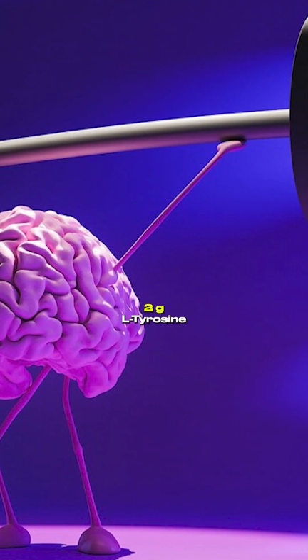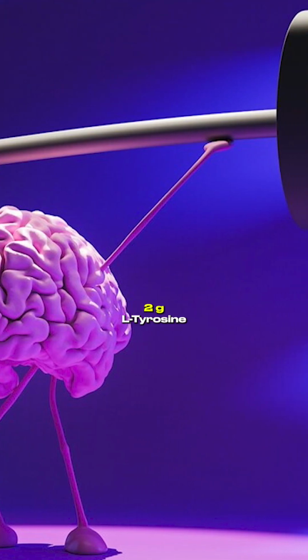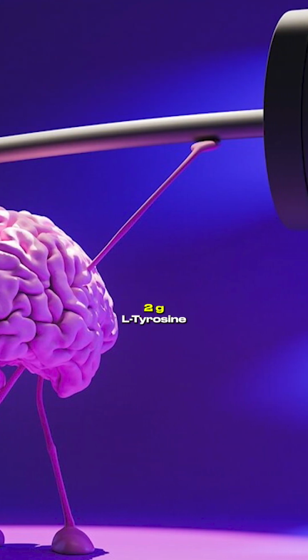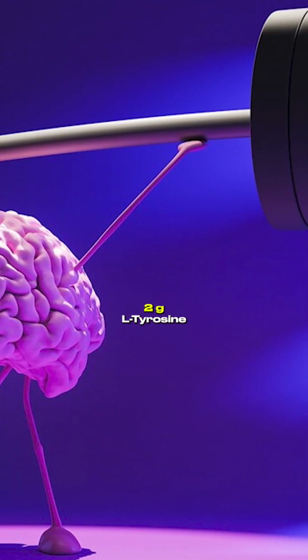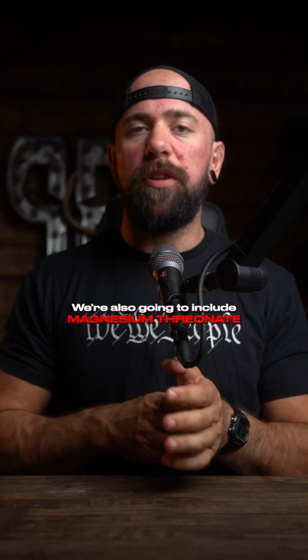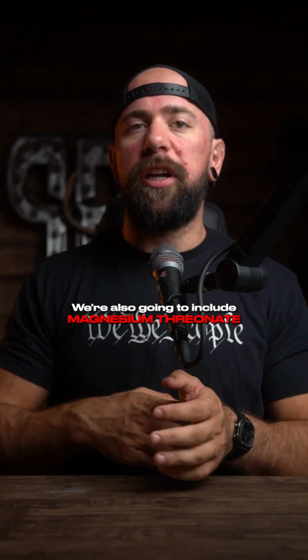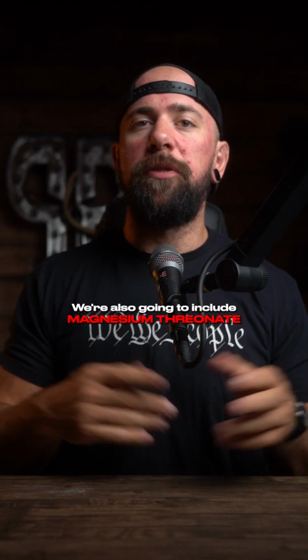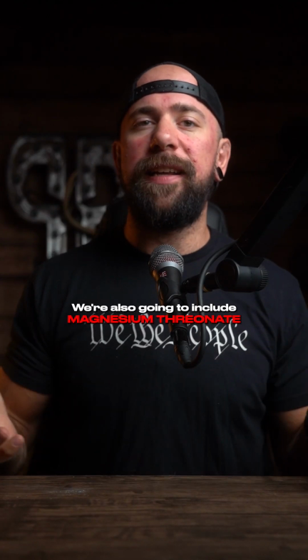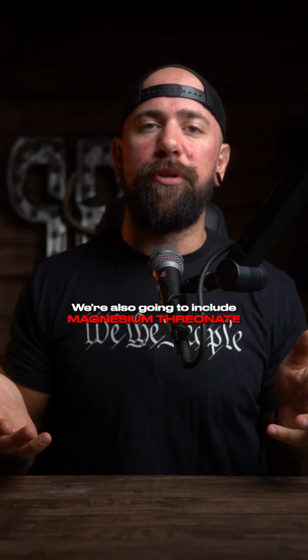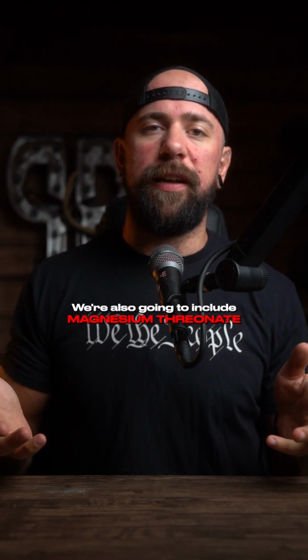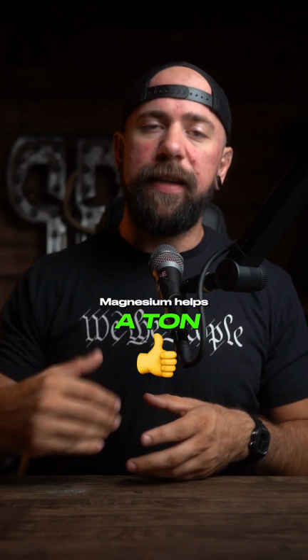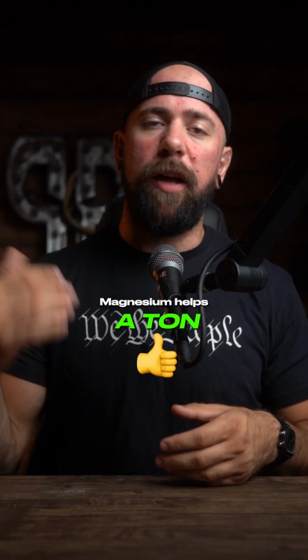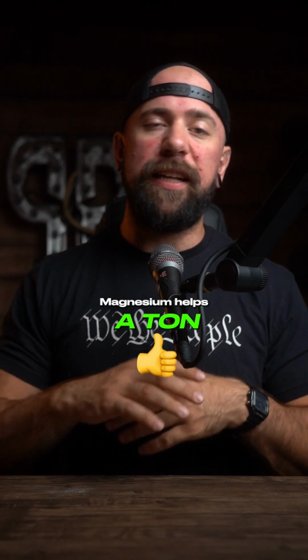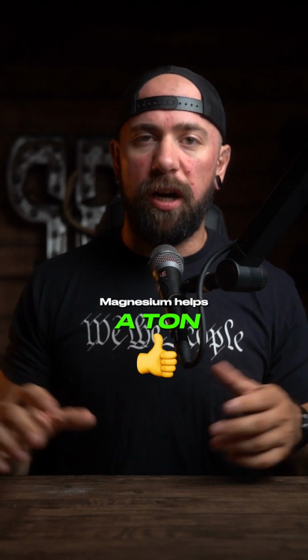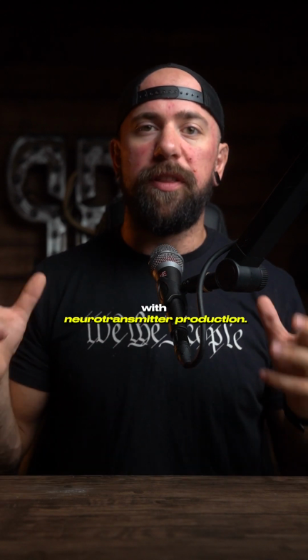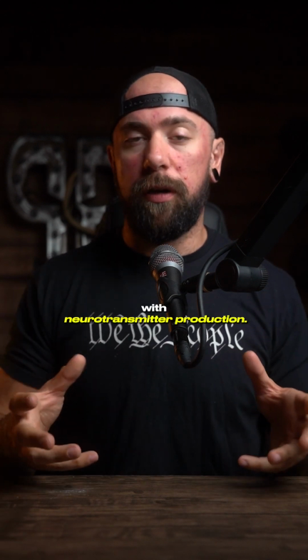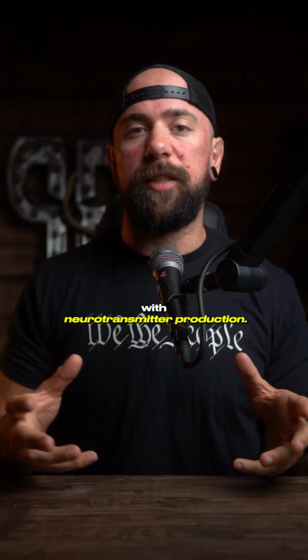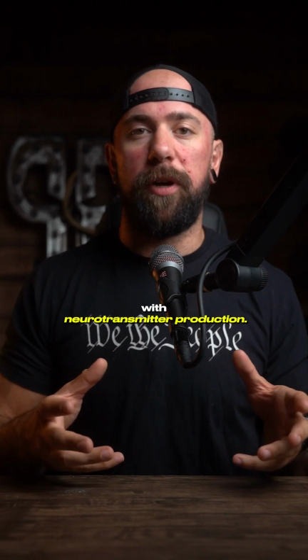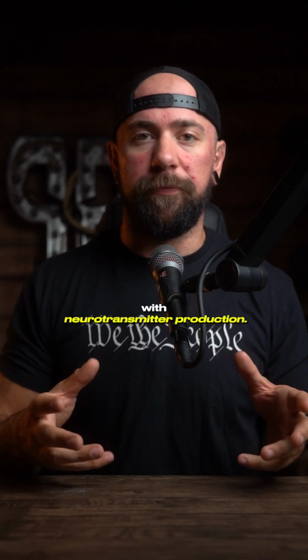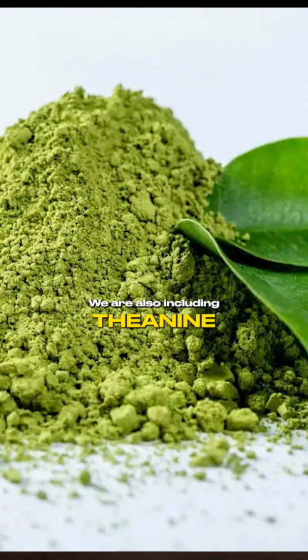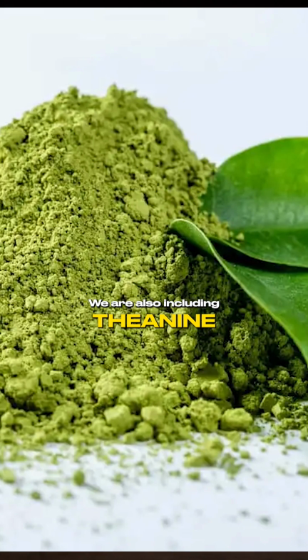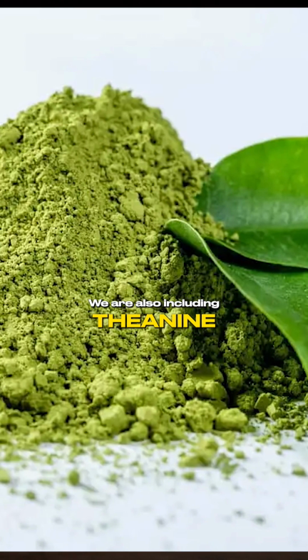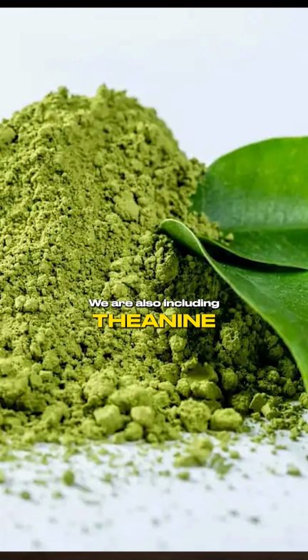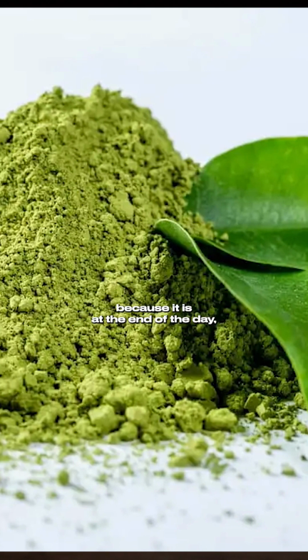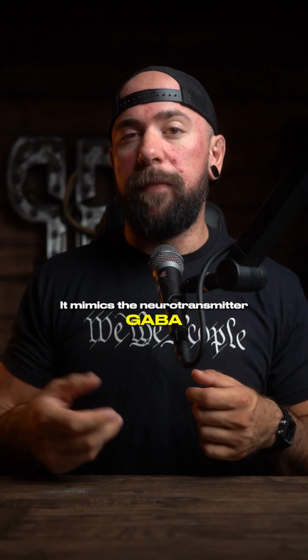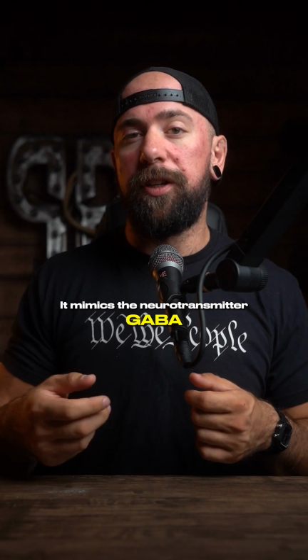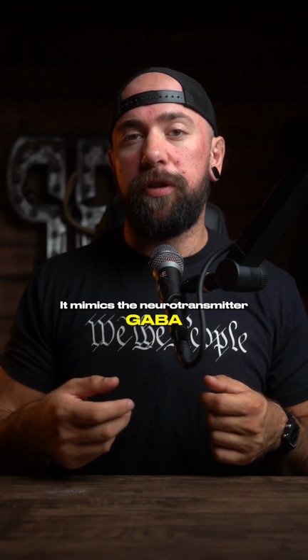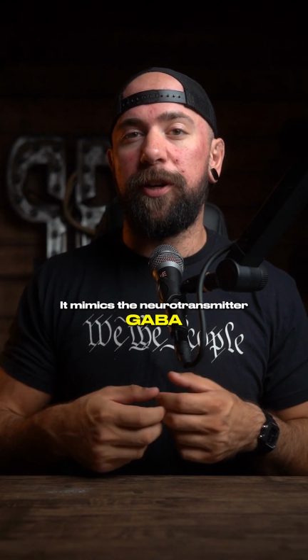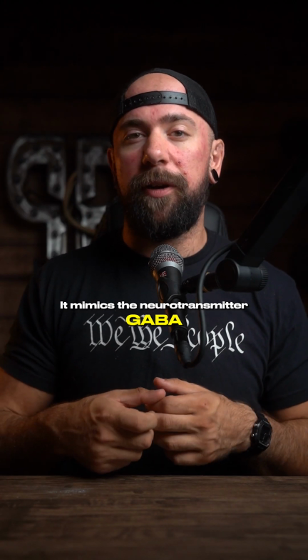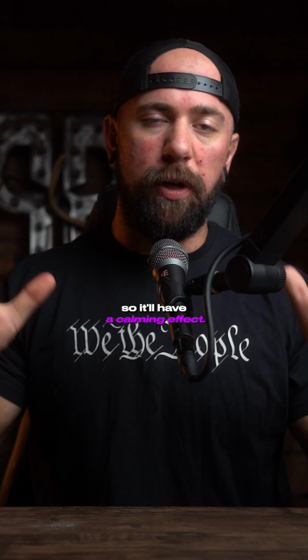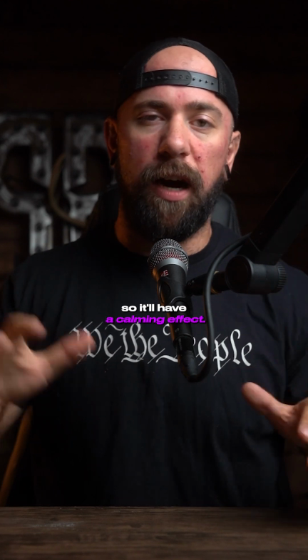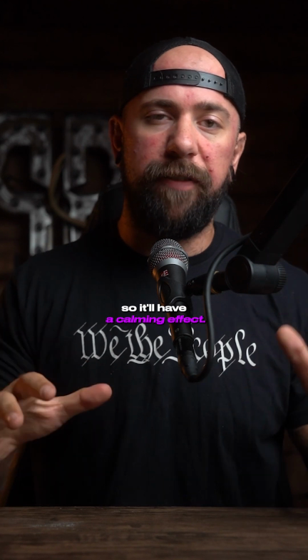Two grams of tyrosine. We're also going to include magnesium-L-threonate. Magnesium helps a ton with neurotransmitter production. We are also including theanine here — it mimics the neurotransmitter GABA, so it'll have a calming effect.